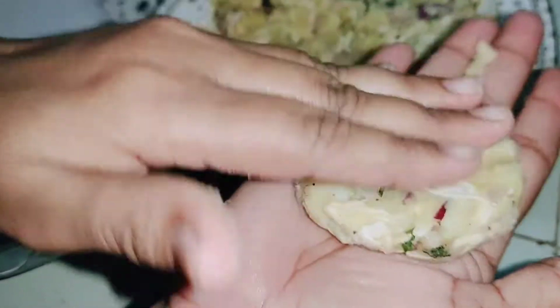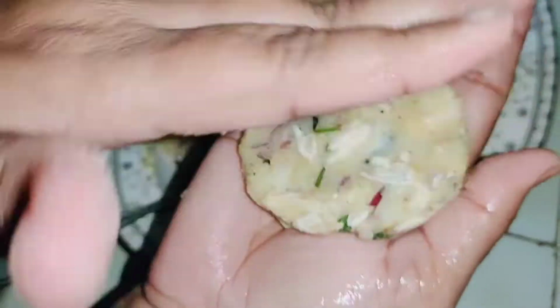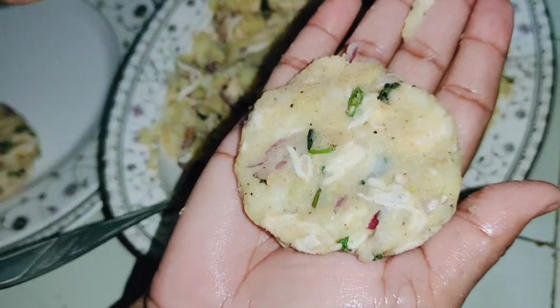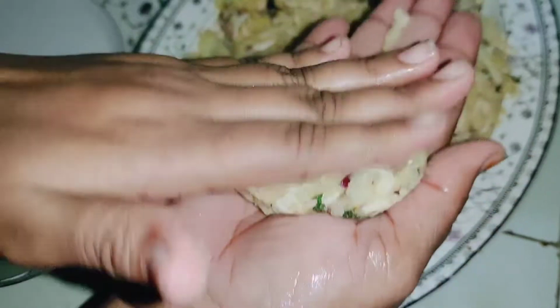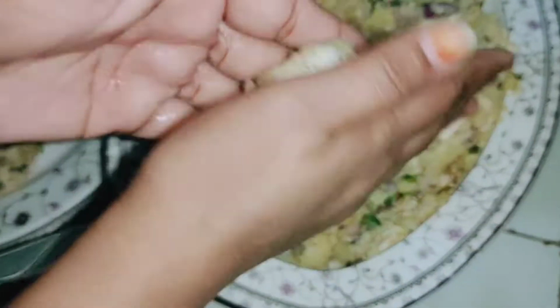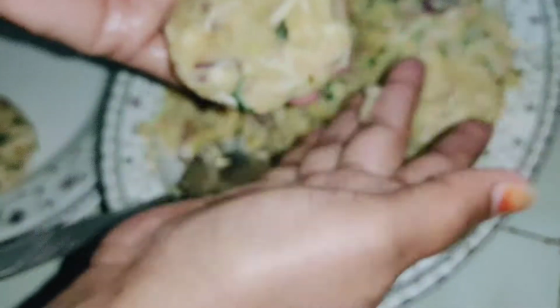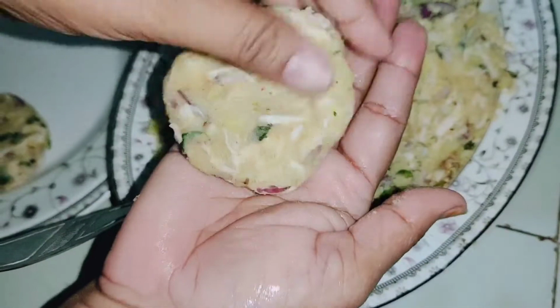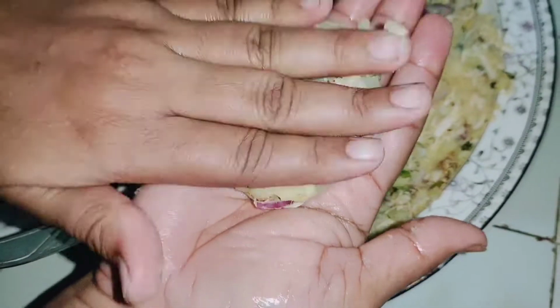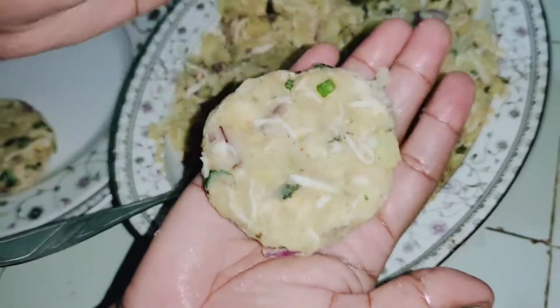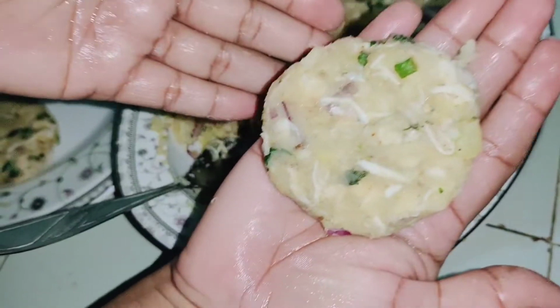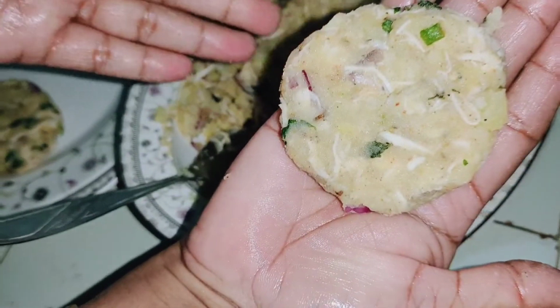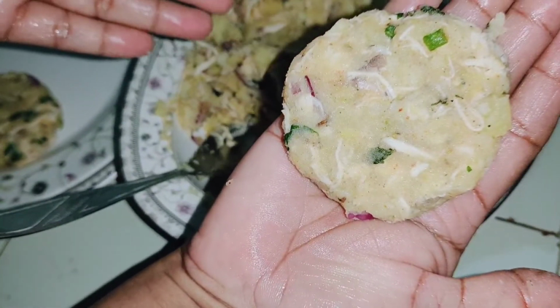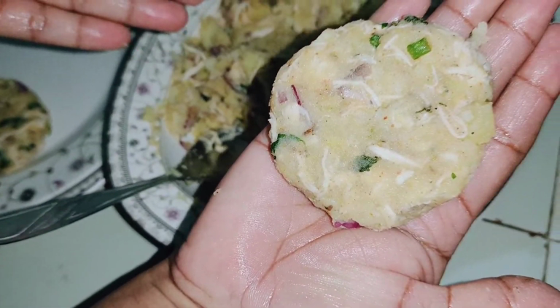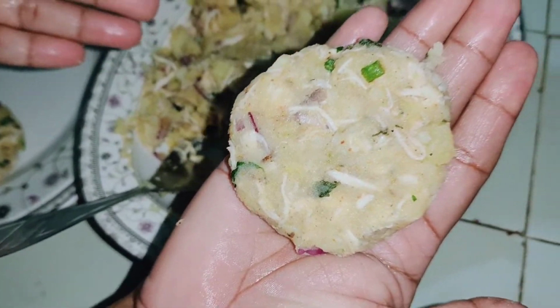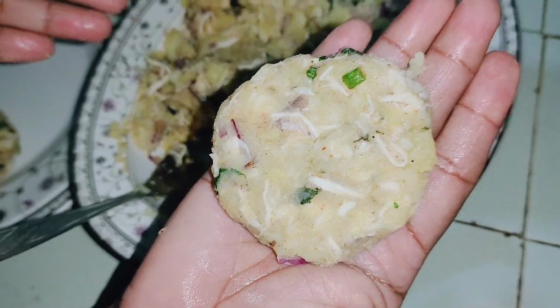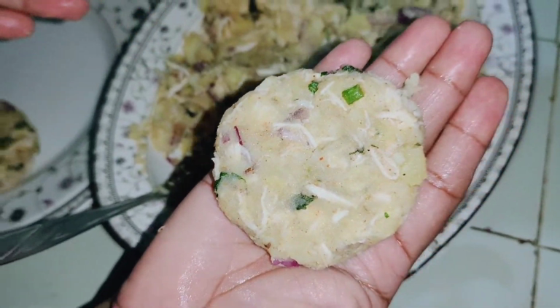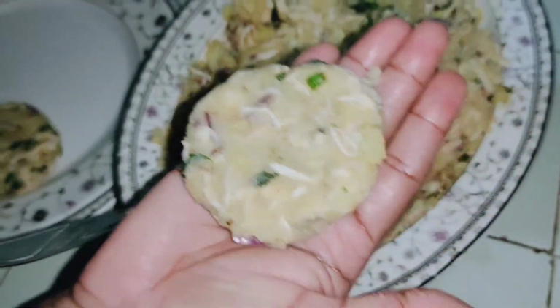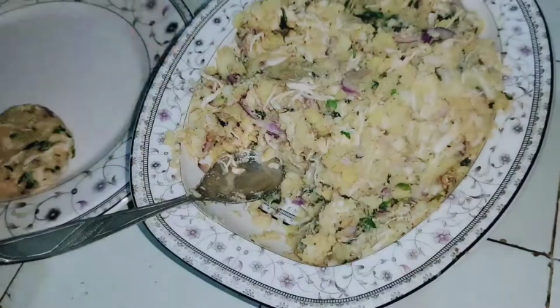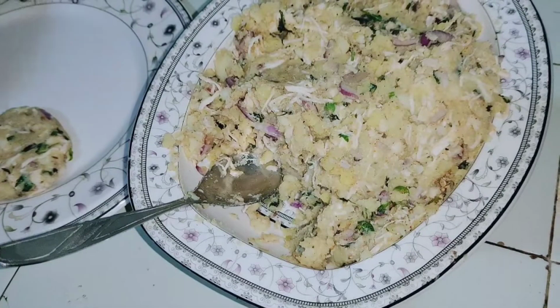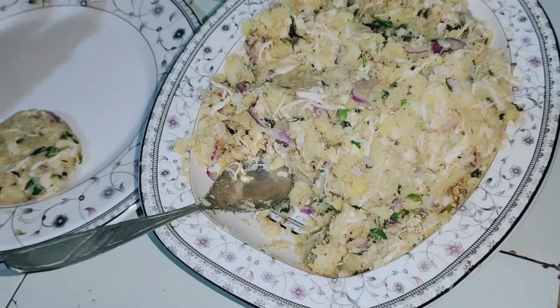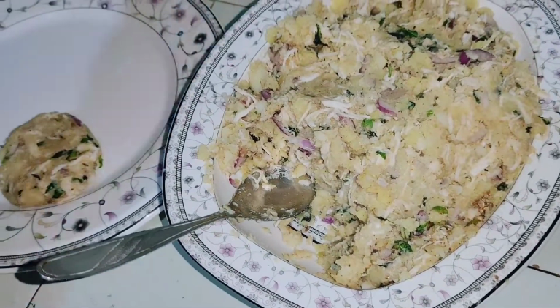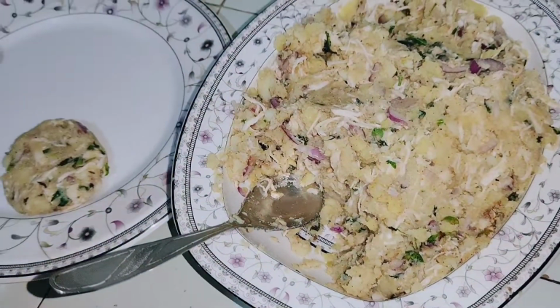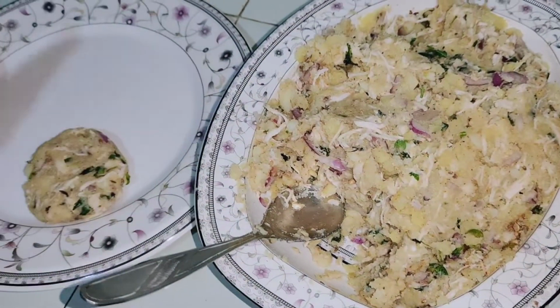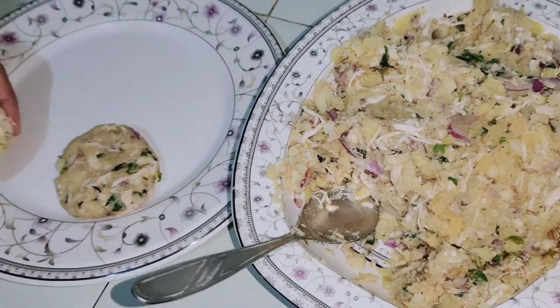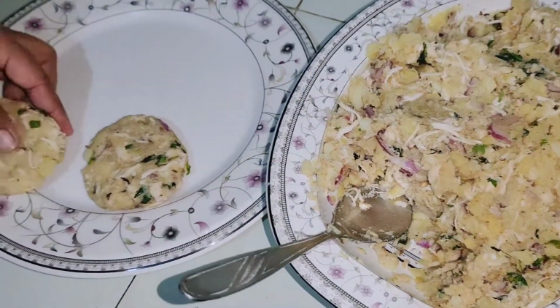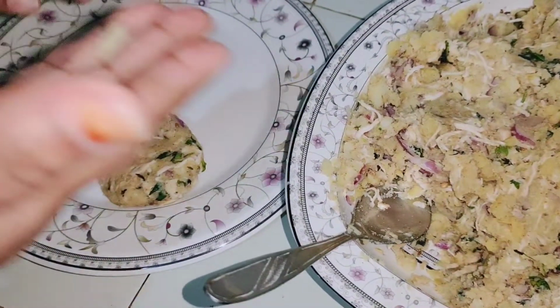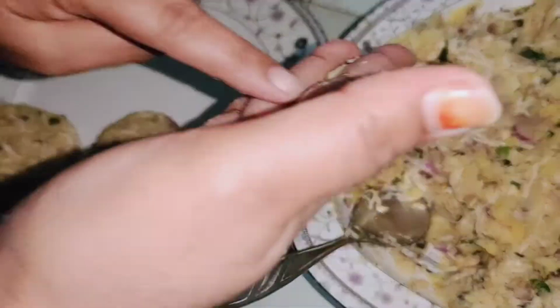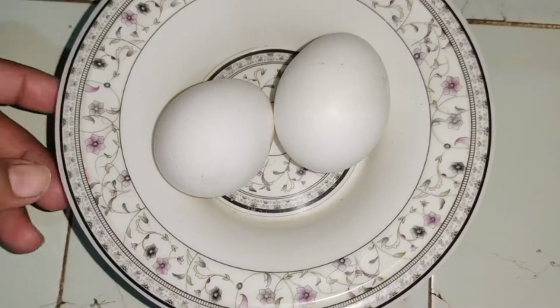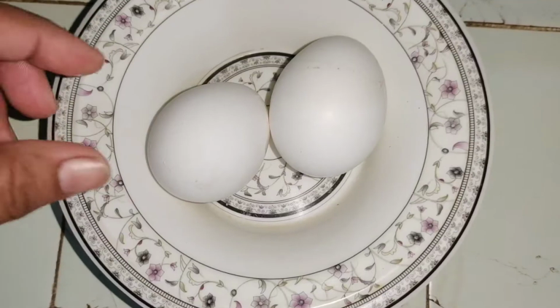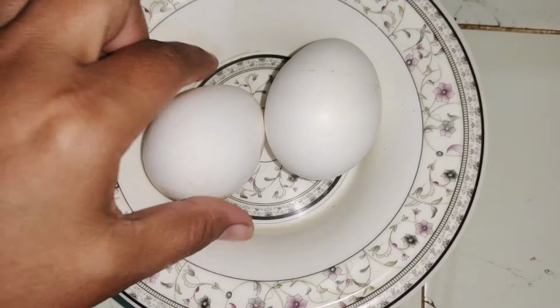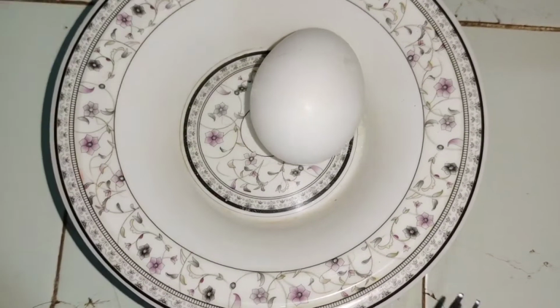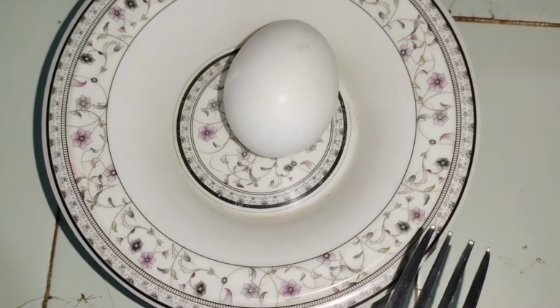مہمانوں کو پیش کریں، ٹی ٹائم کے لیے بیسٹ ہیں اور بچوں کو لنچ بوکس میں بھی پیش کر سکتے ہیں۔ آپ لوگ برگر میں ڈال کے بھی آسانی سے دے سکتے ہیں لنچ بوکس میں۔